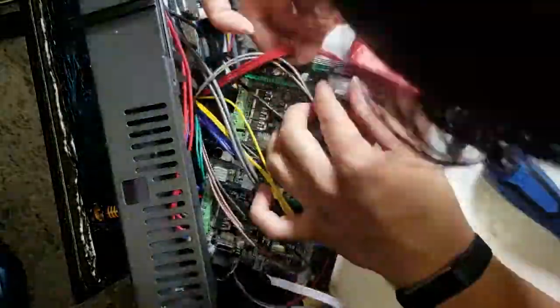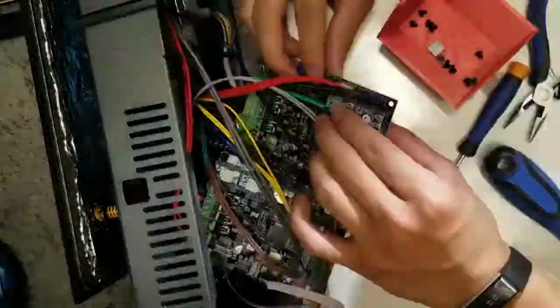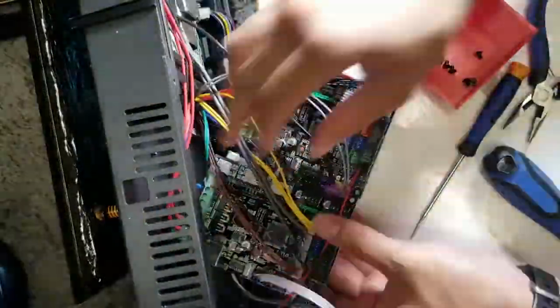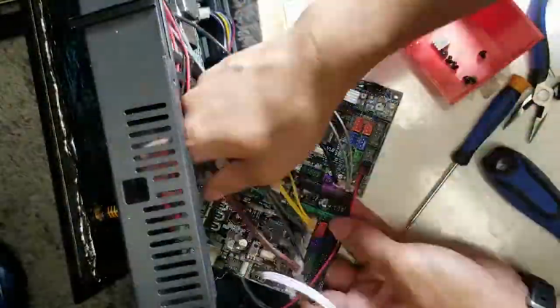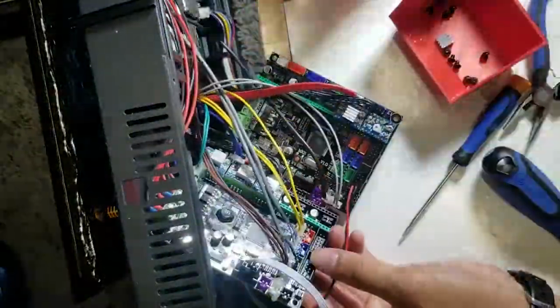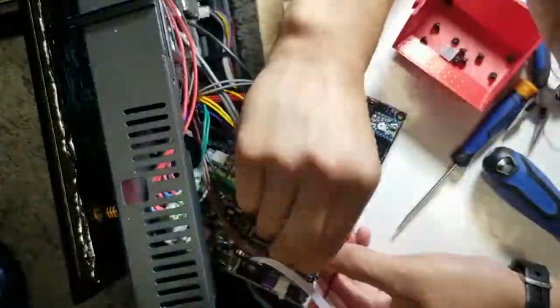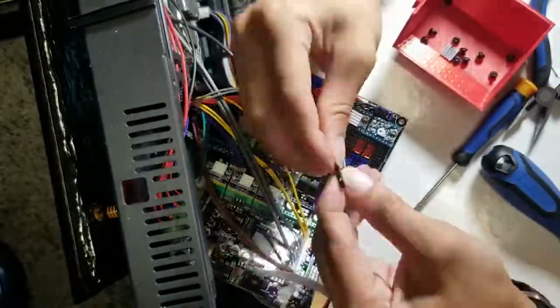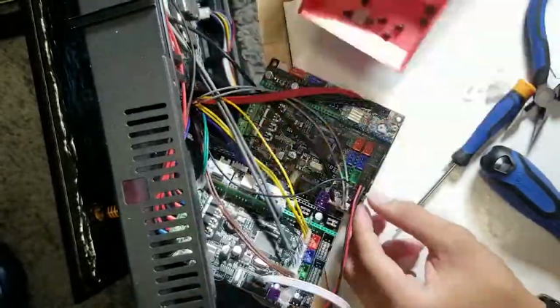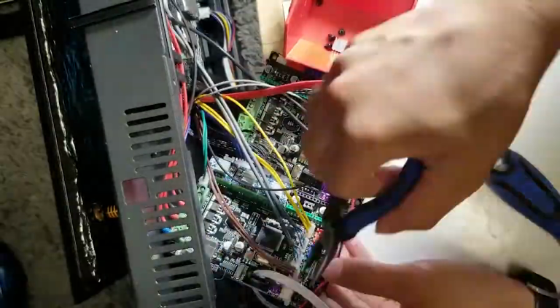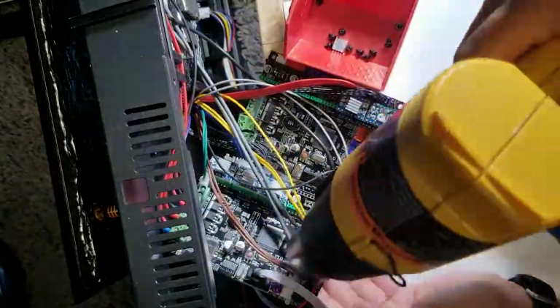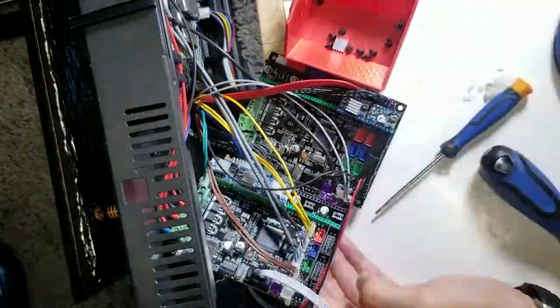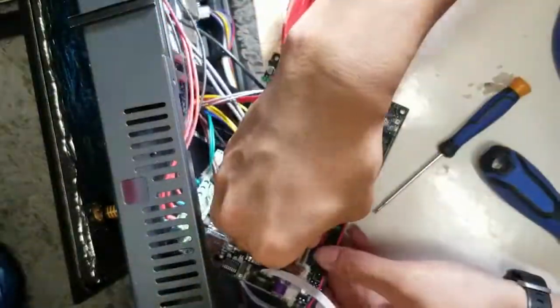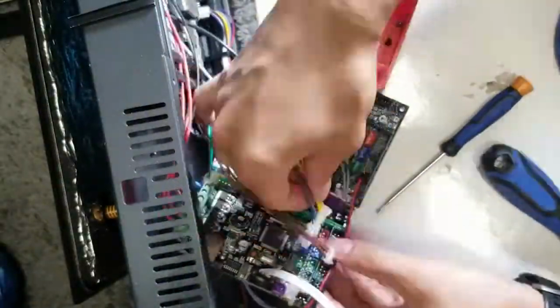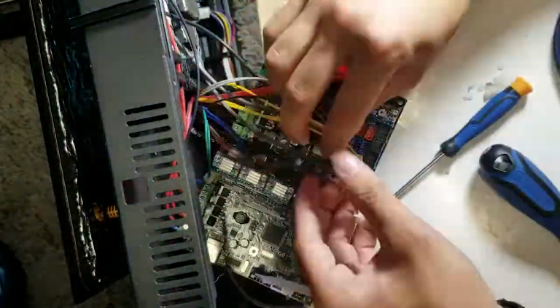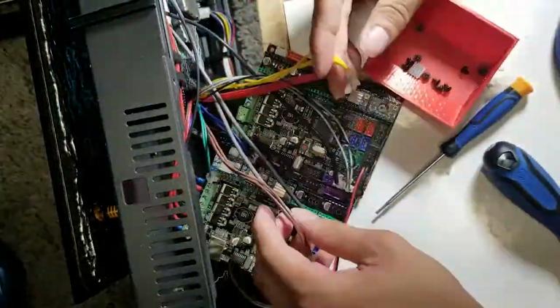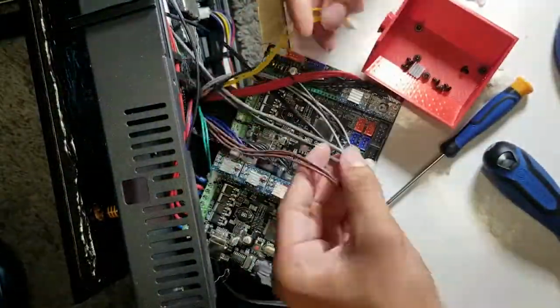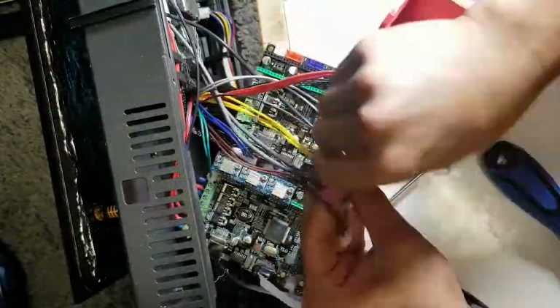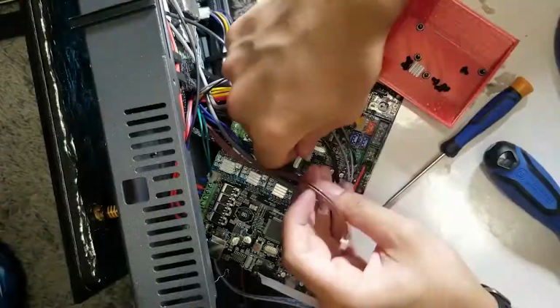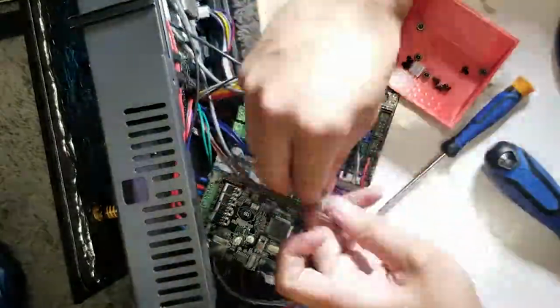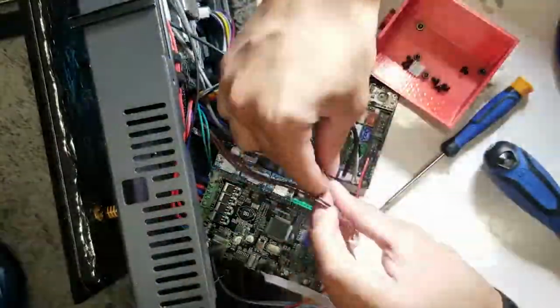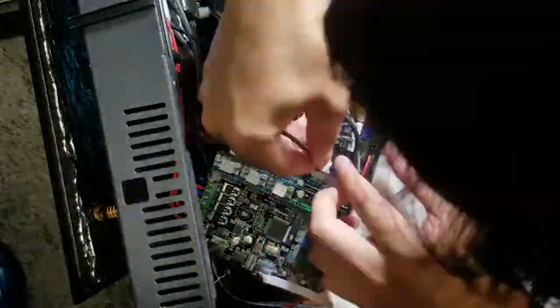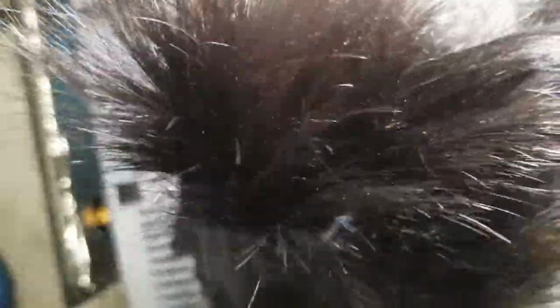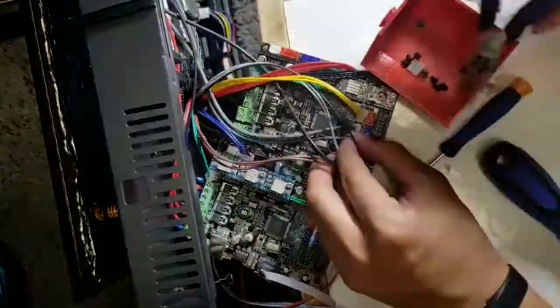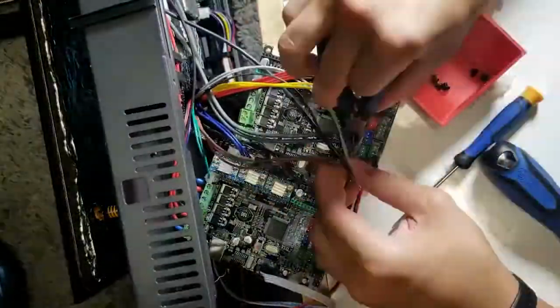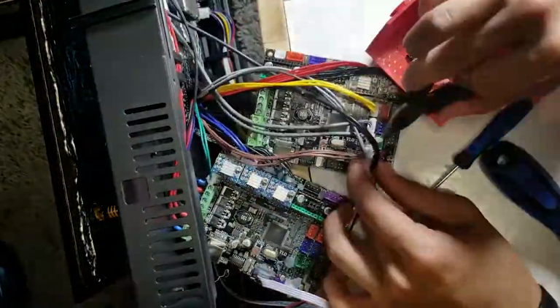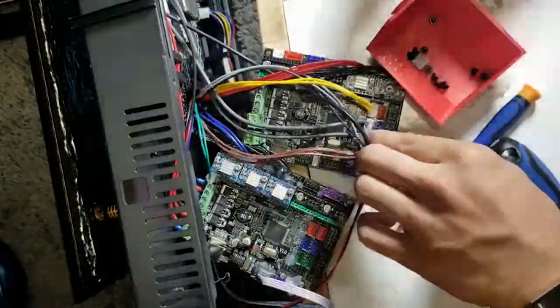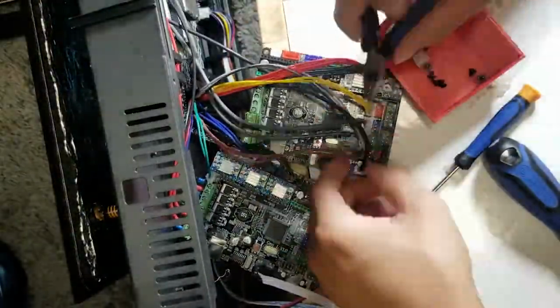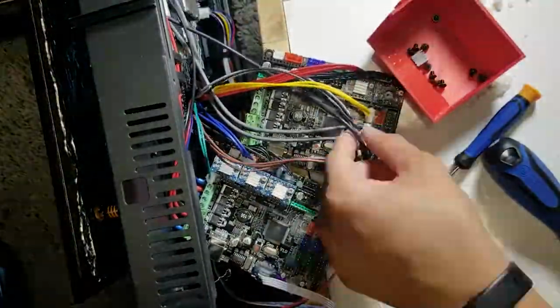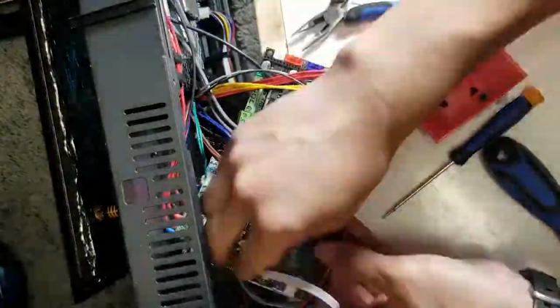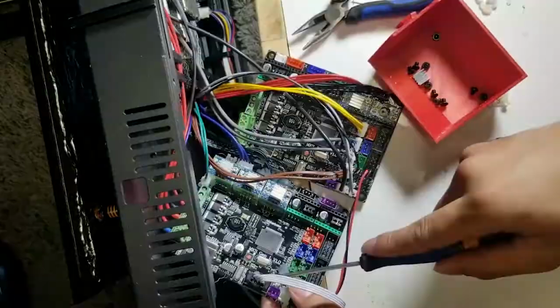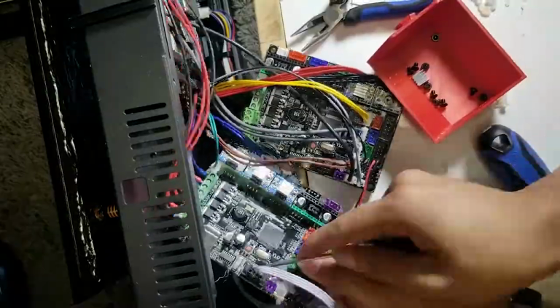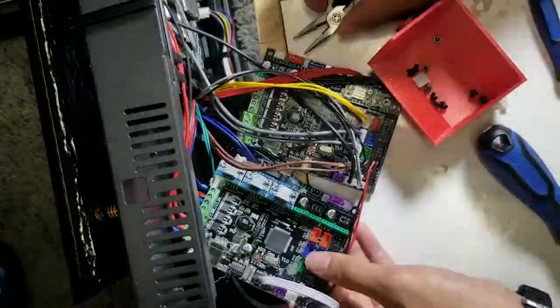If you're going to go through this procedure yourself, I really recommend that you bring either a heat gun or a hair dryer, because the amount of hot glue they put on there is ridiculous. They slather it on real heavy and it's really hard to move the wires — you don't want to end up breaking them by pulling on them.